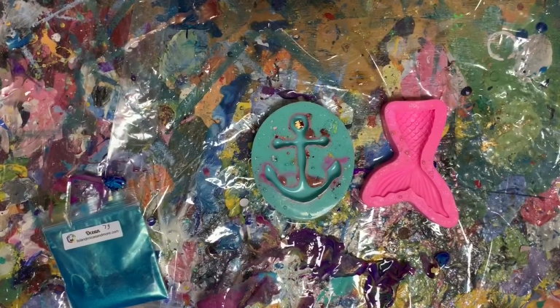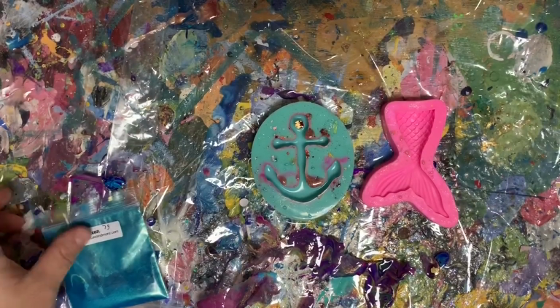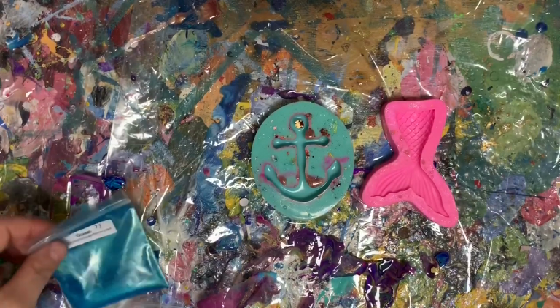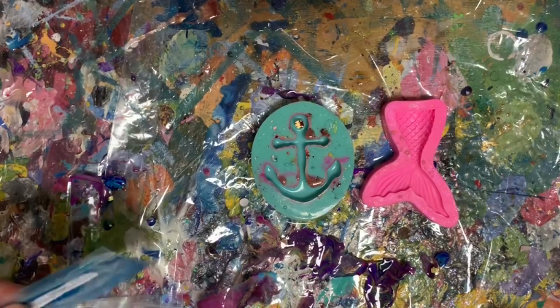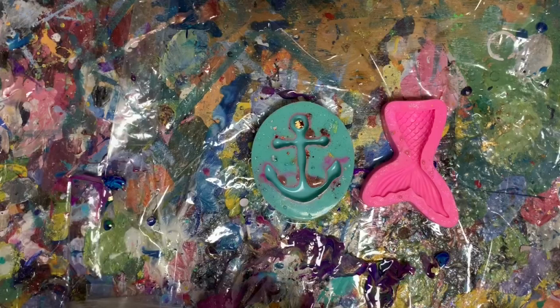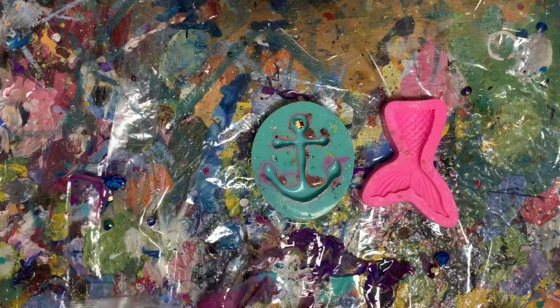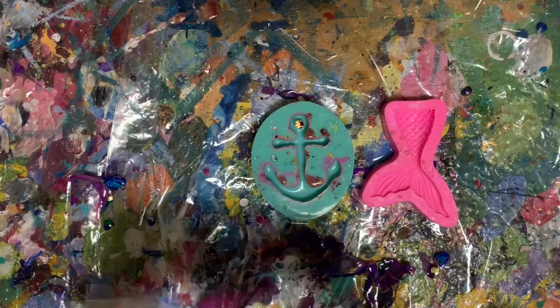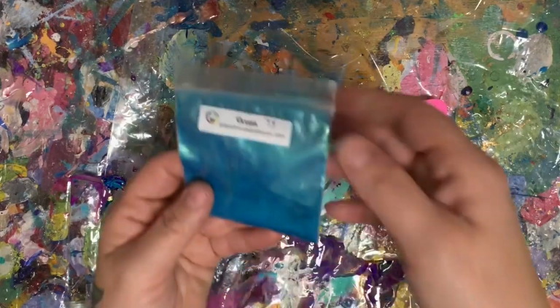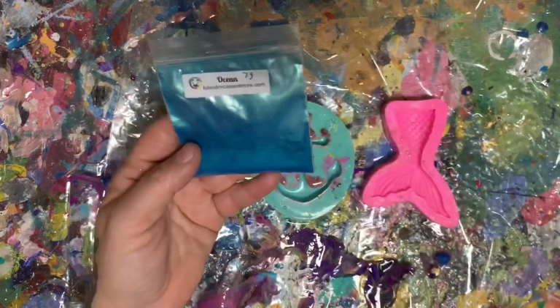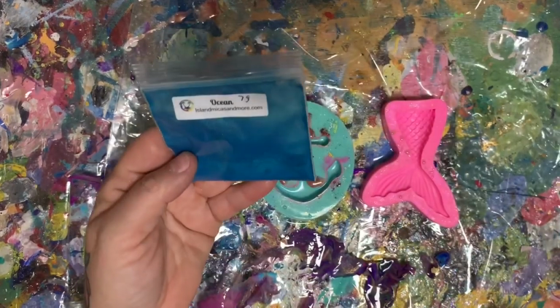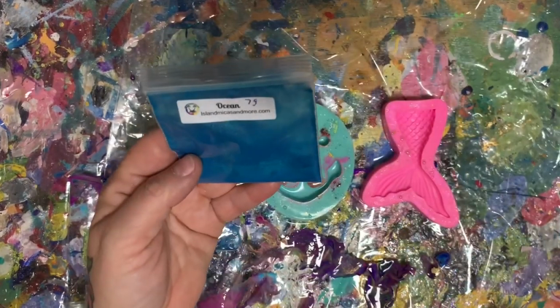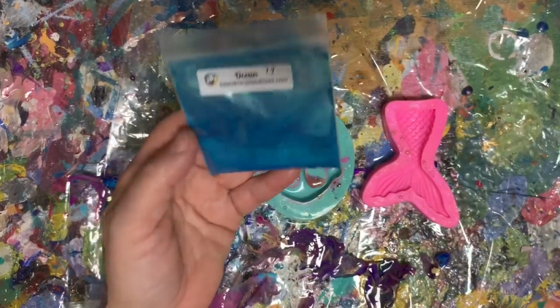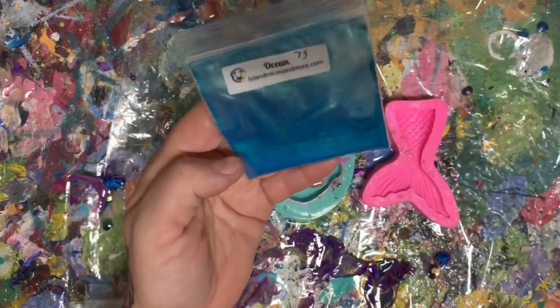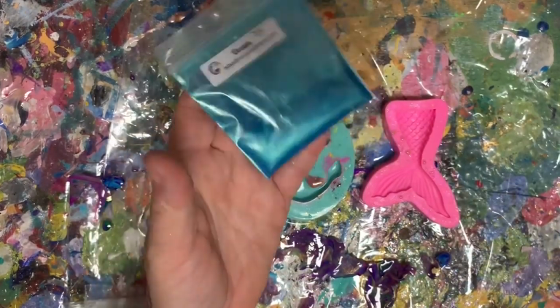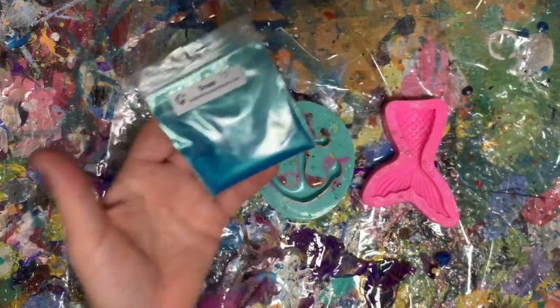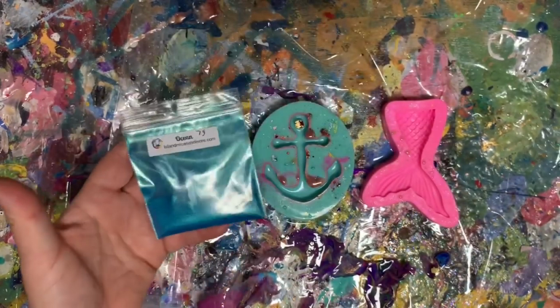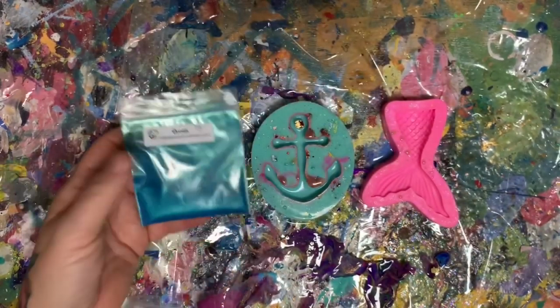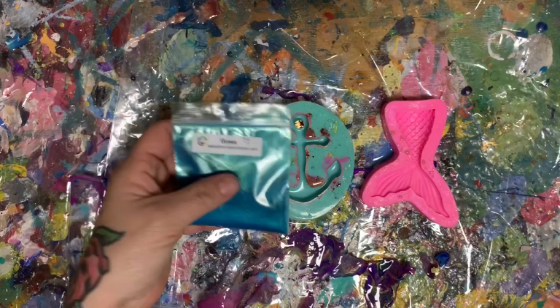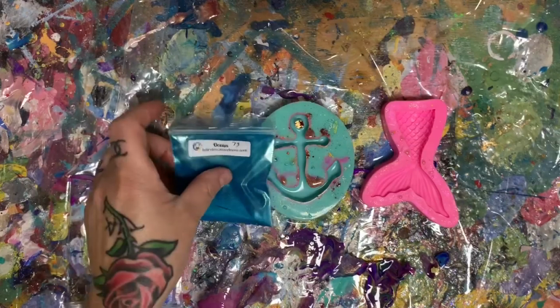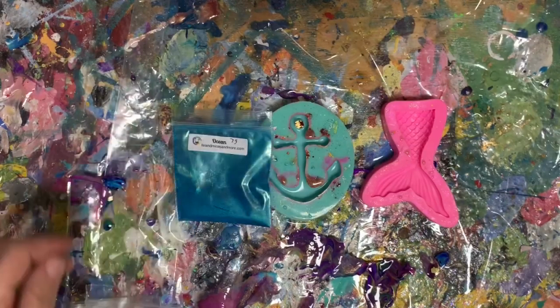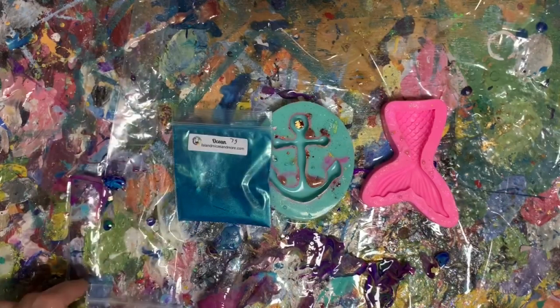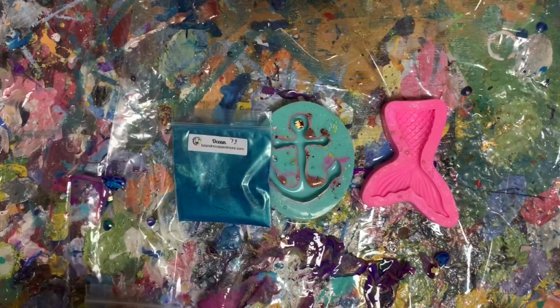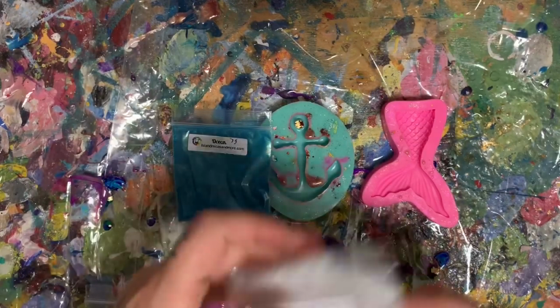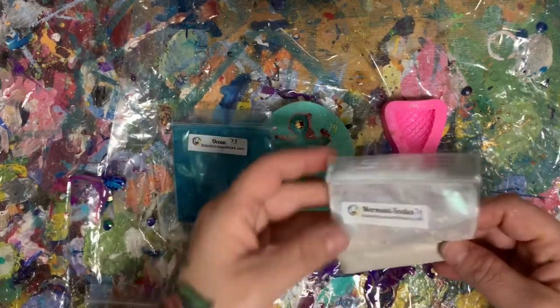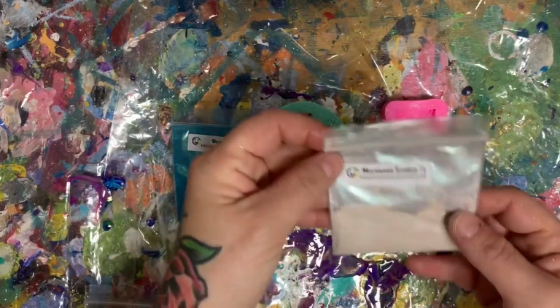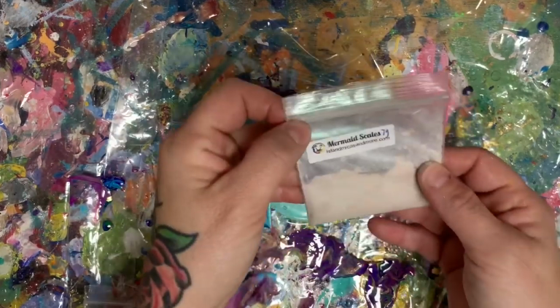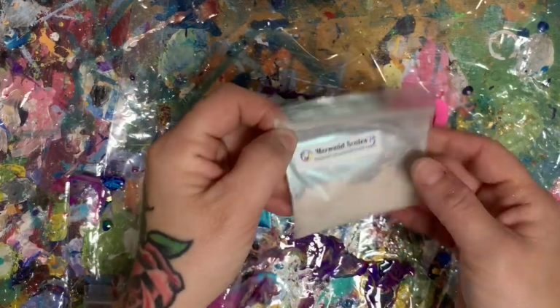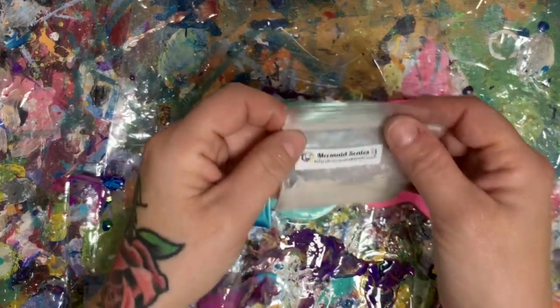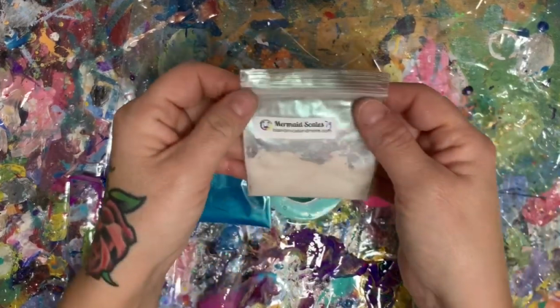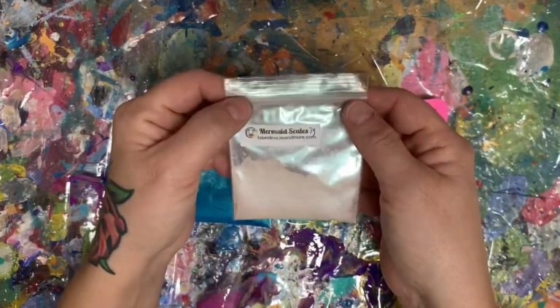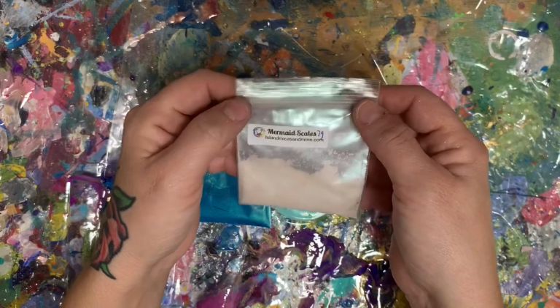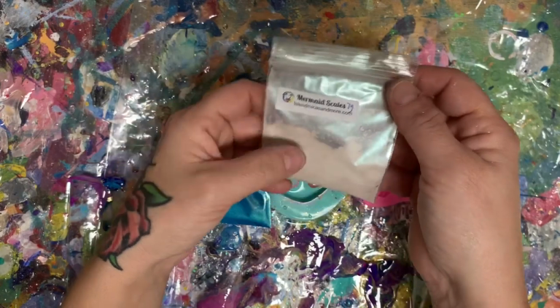I'm going to be using, from my mica store islandsmicasandmore.com, Ocean for the anchor. And for the mermaid, I'm going to use mermaid scales, which is an interference color.